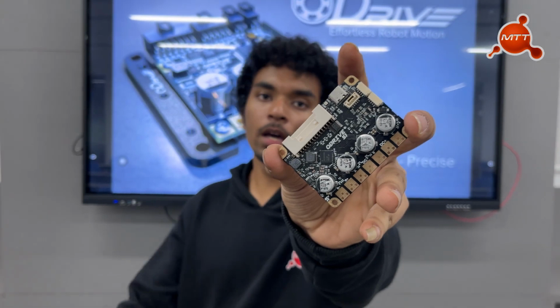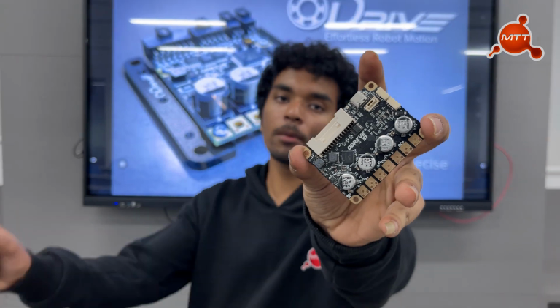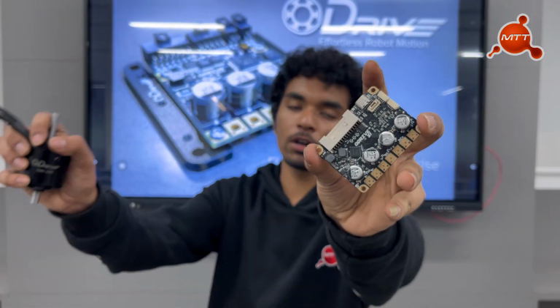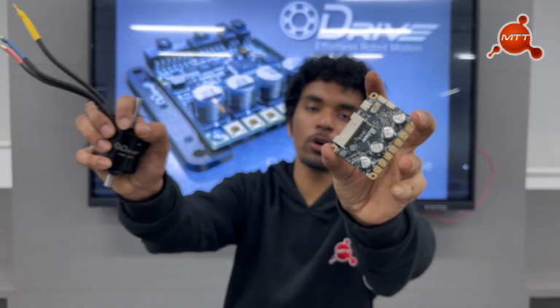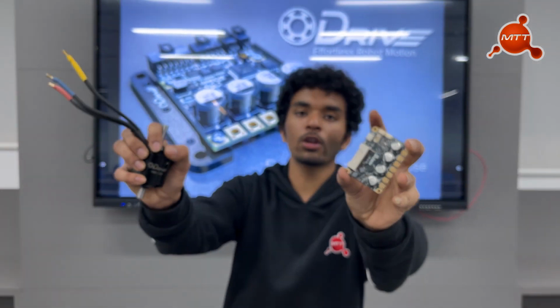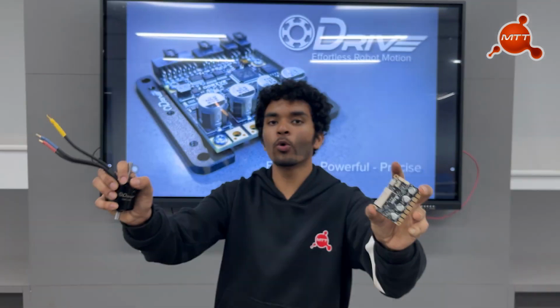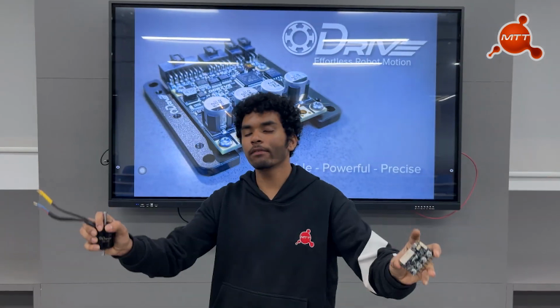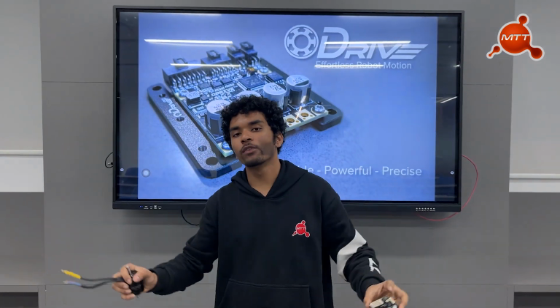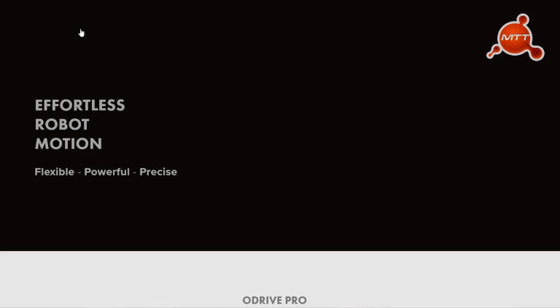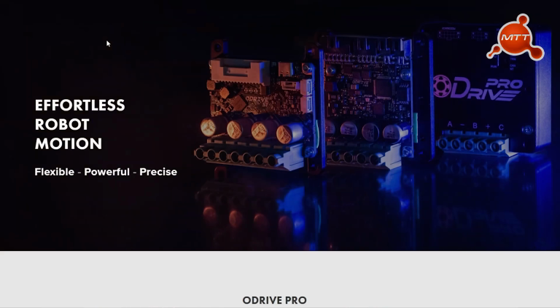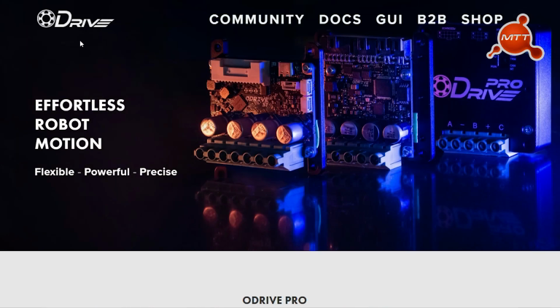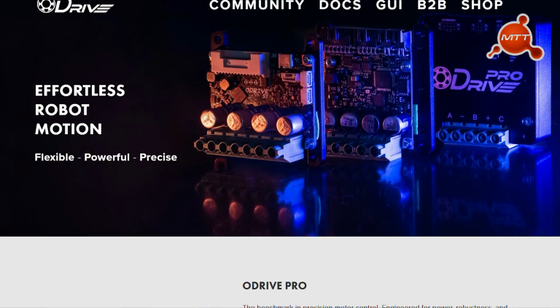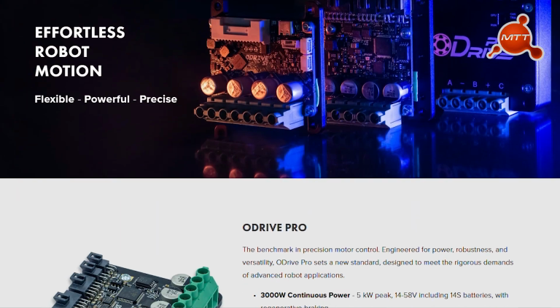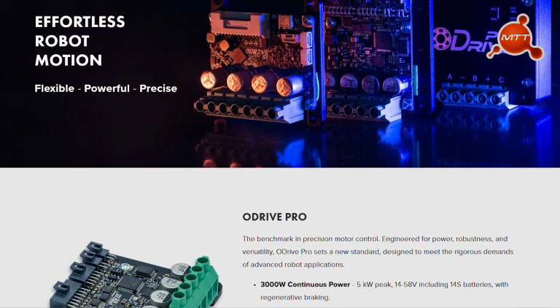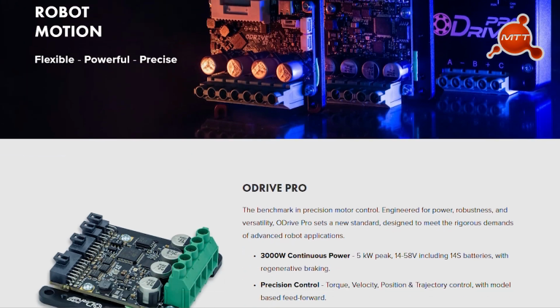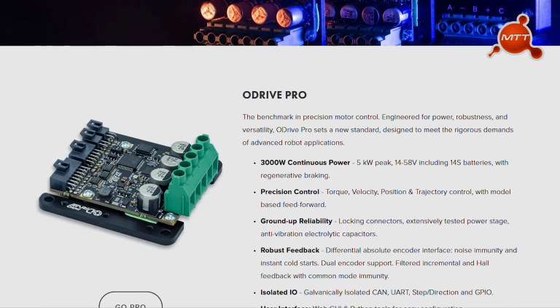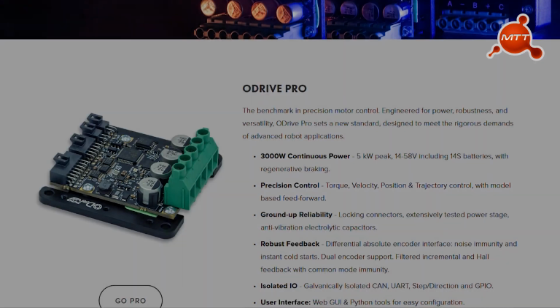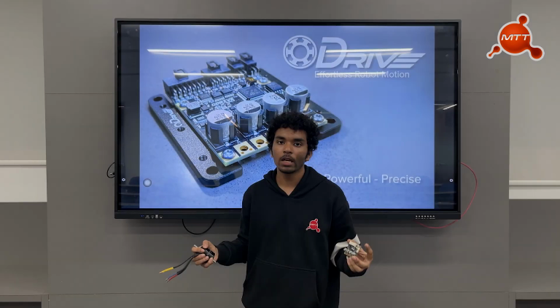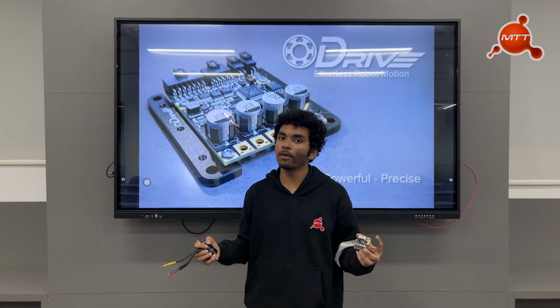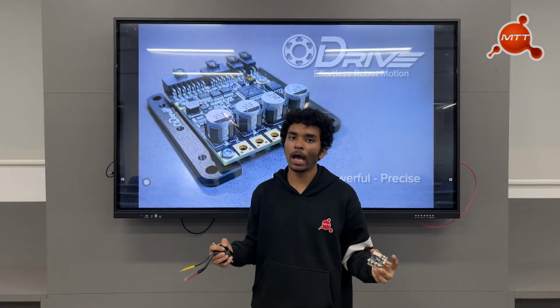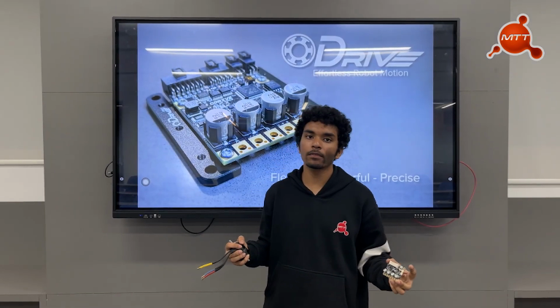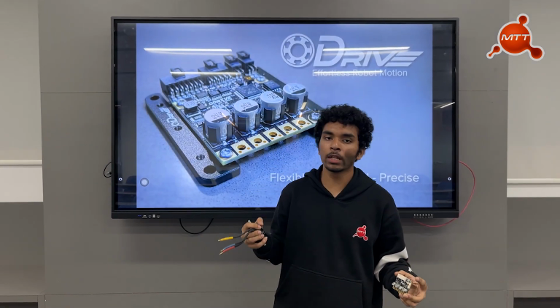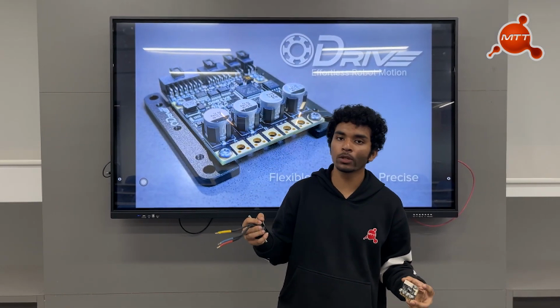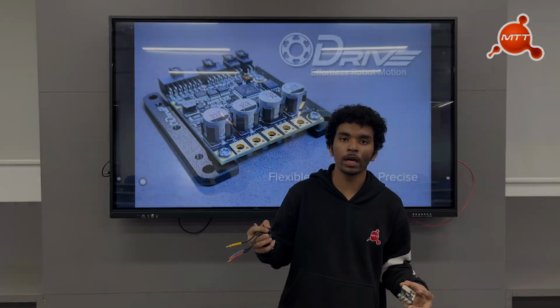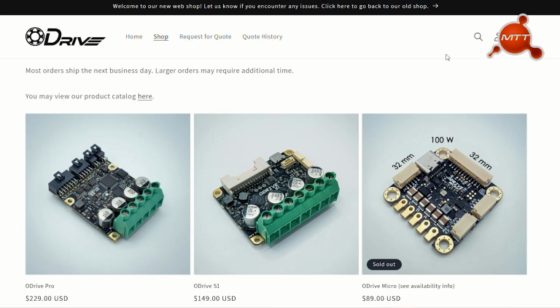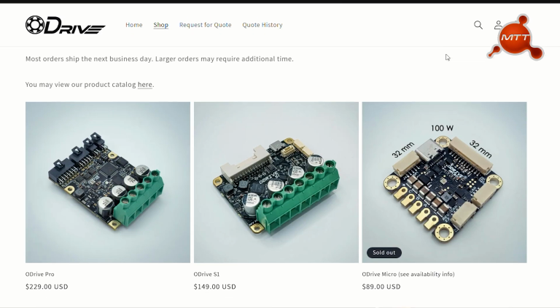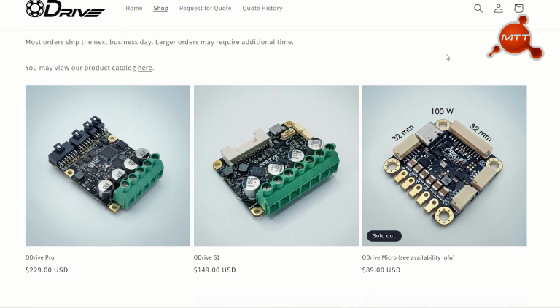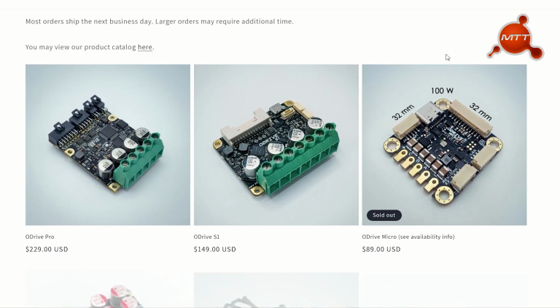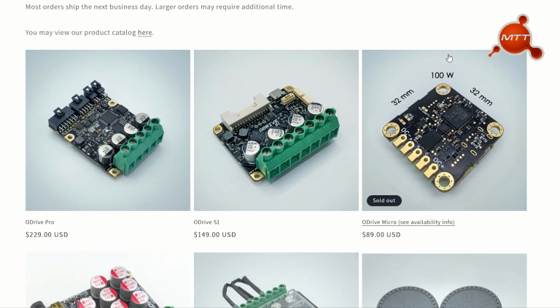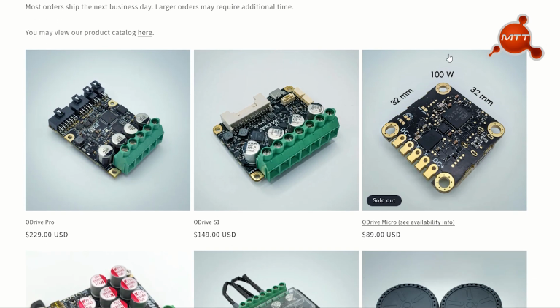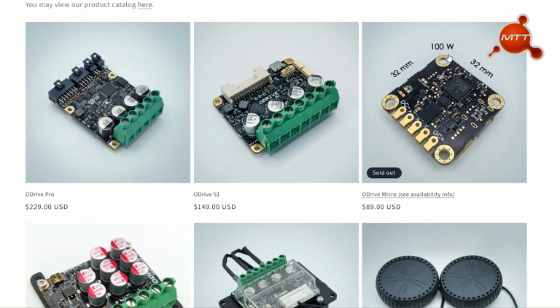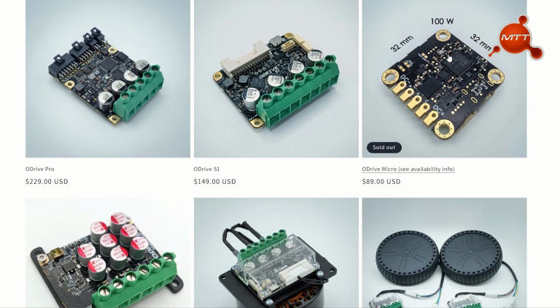Here comes our sponsor O-Drive, which makes both motor drivers and BLDC motors. We will have links to their products and demos in the description.